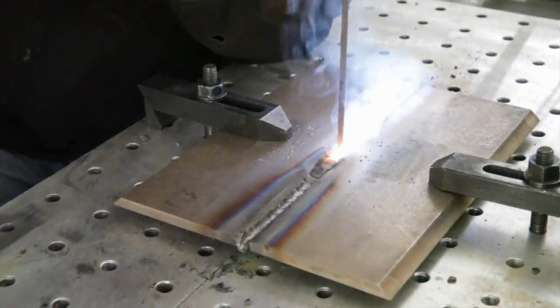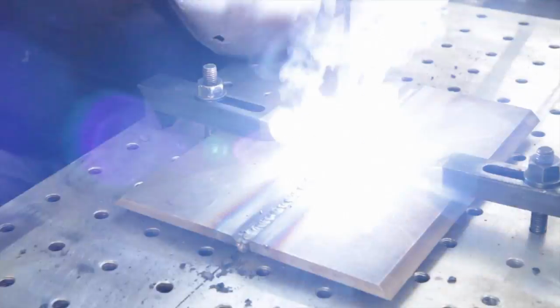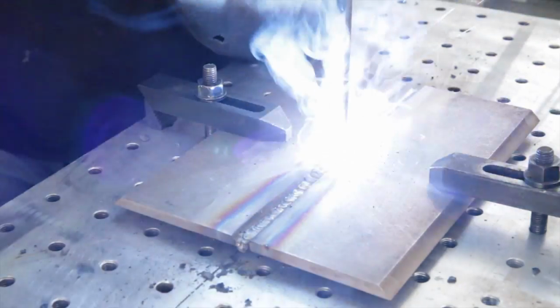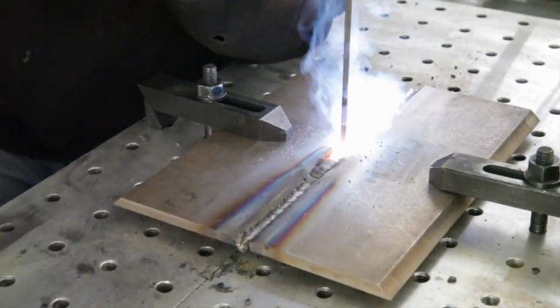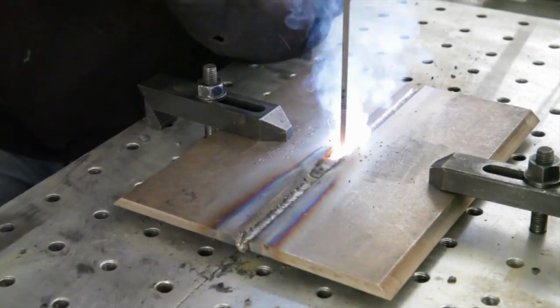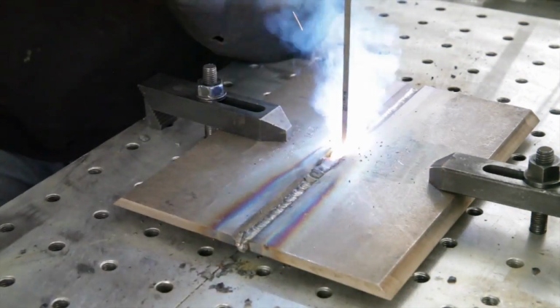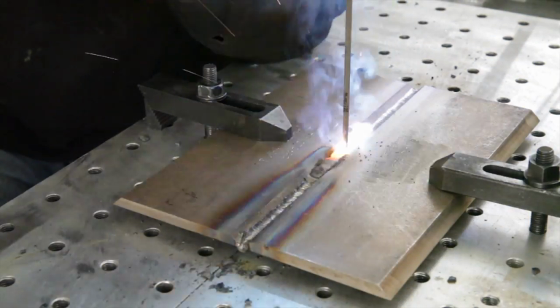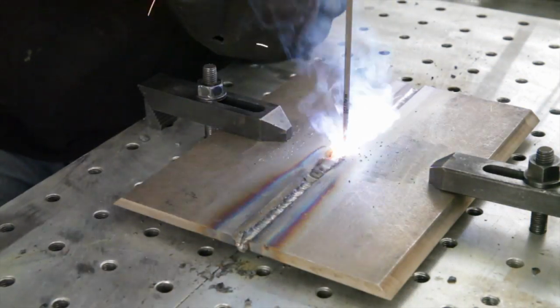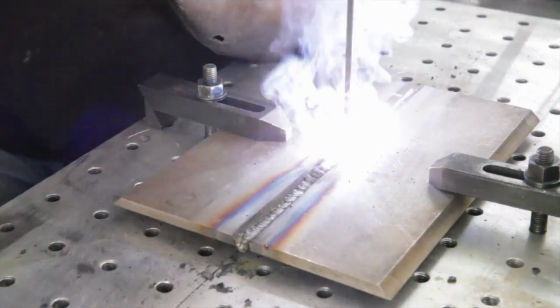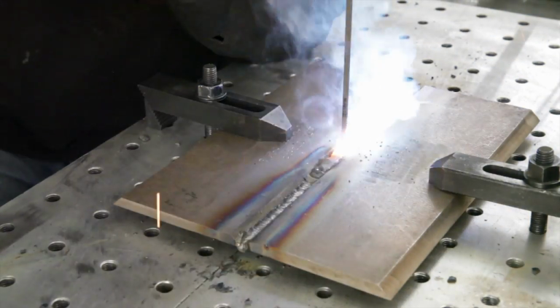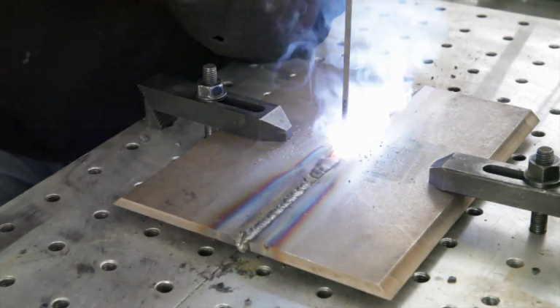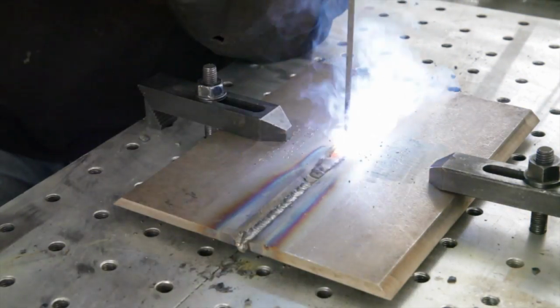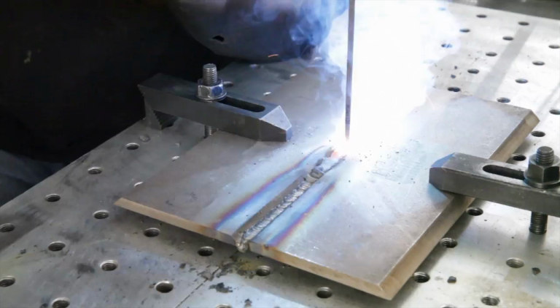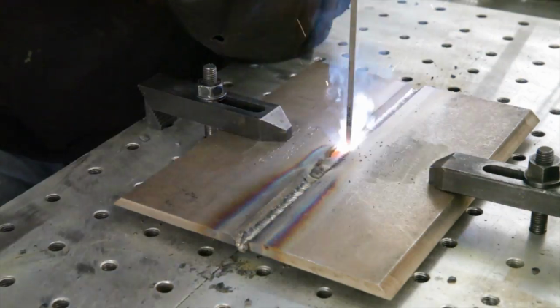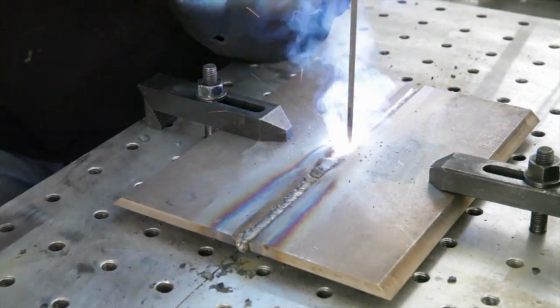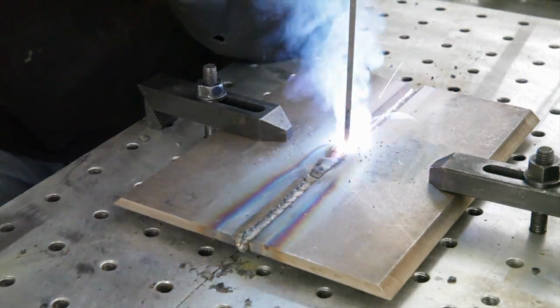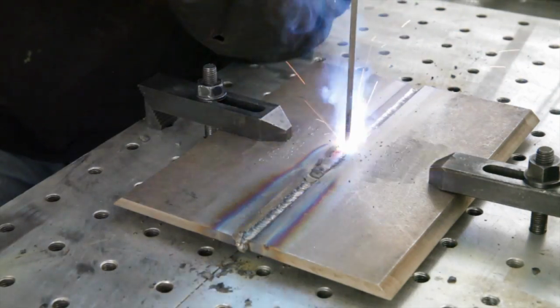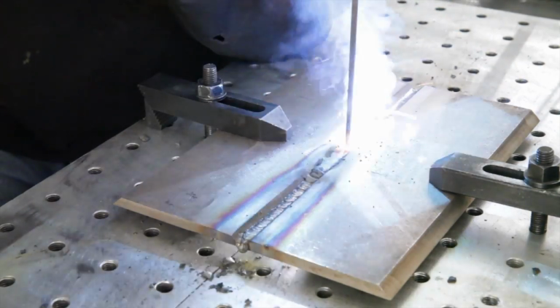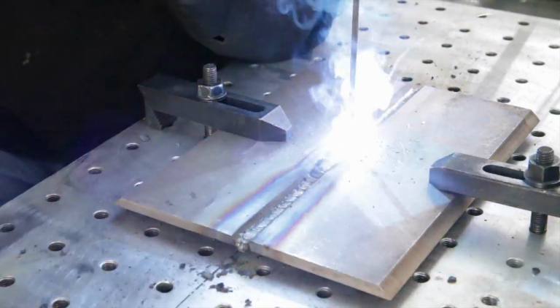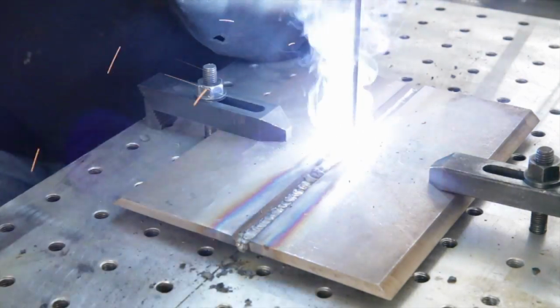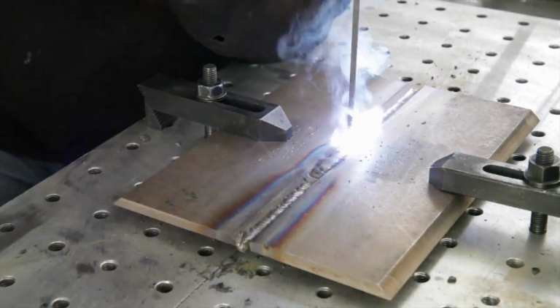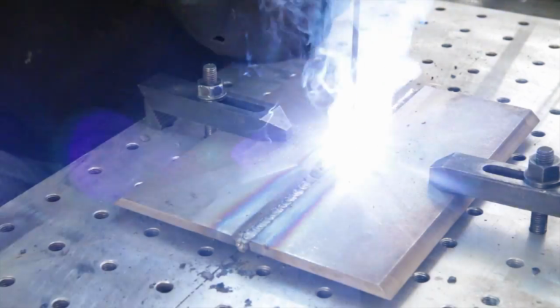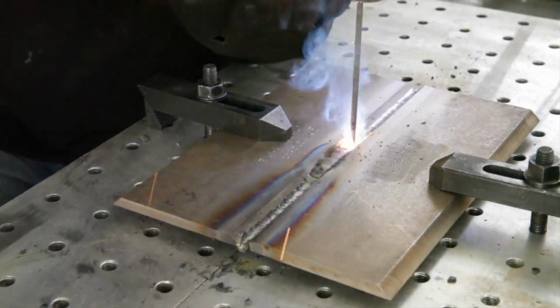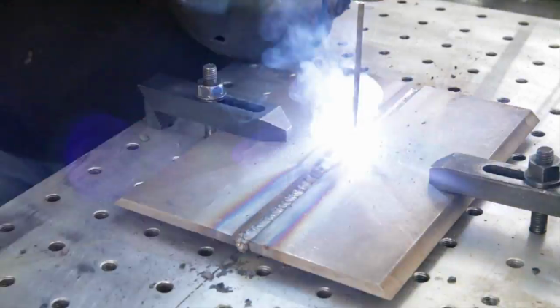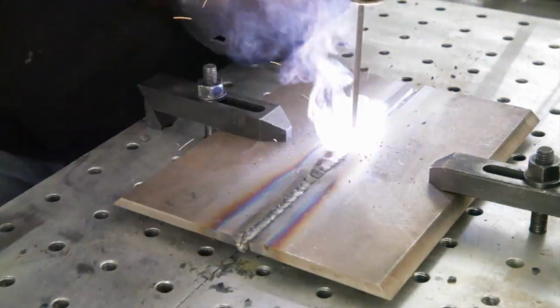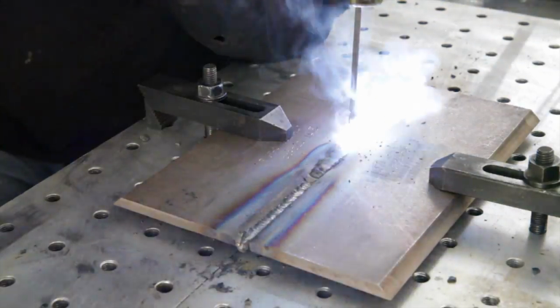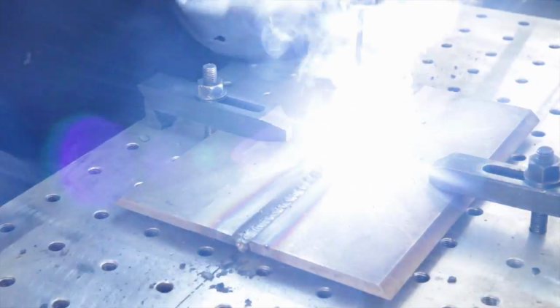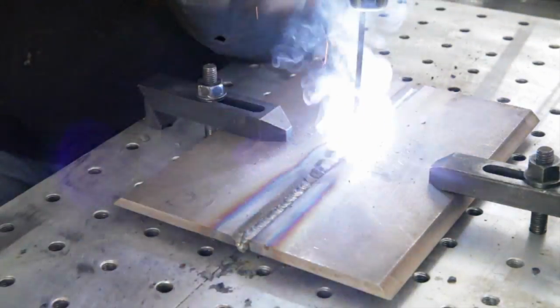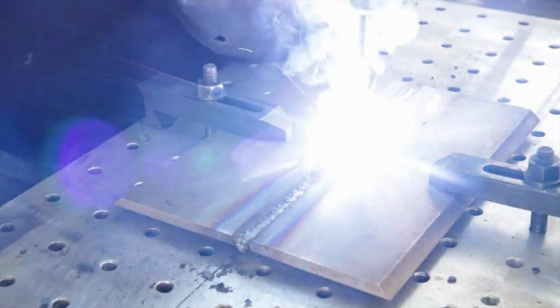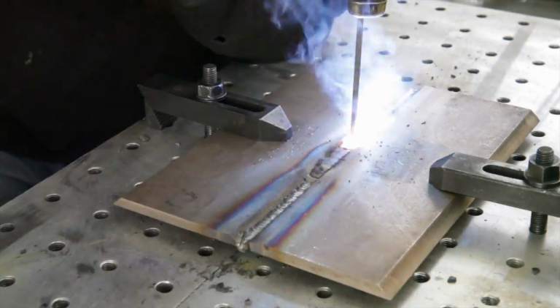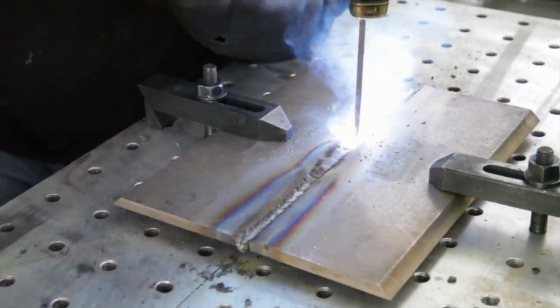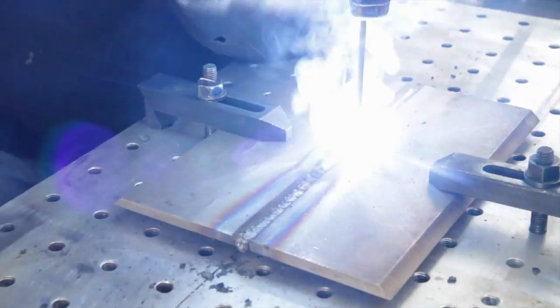The starting and stopping technique is the same as used with low hydrogen electrodes, where we go back into the start and we go back into the crater to be sure to fill the crater.